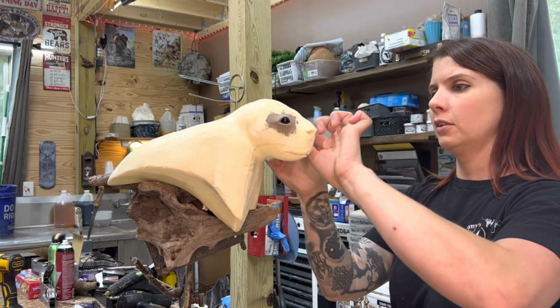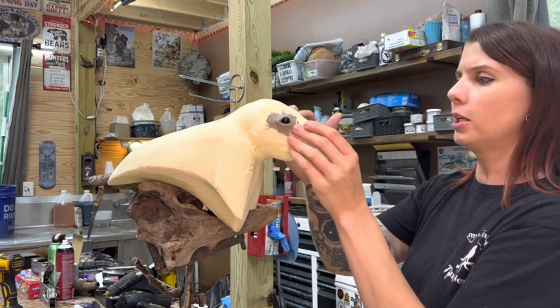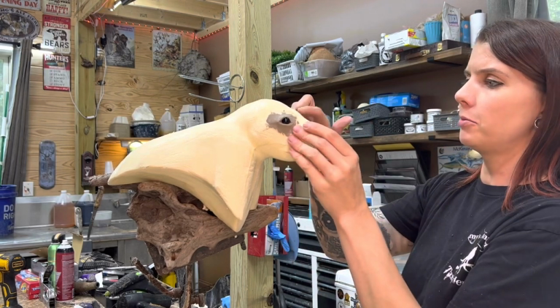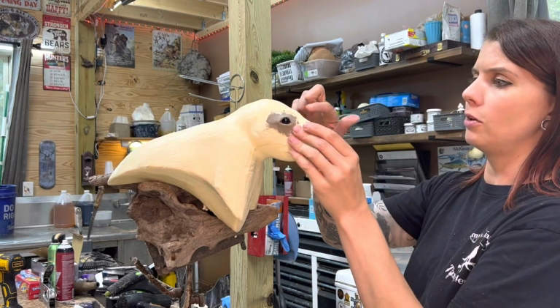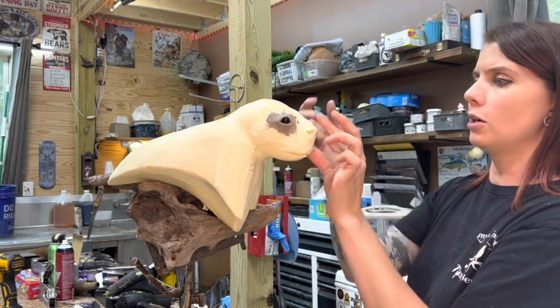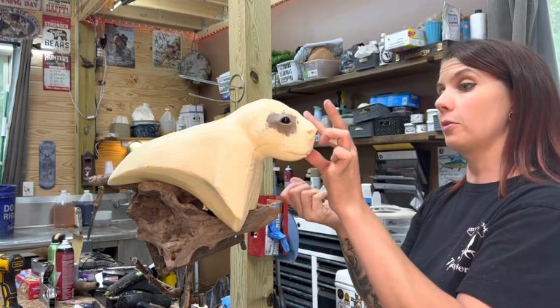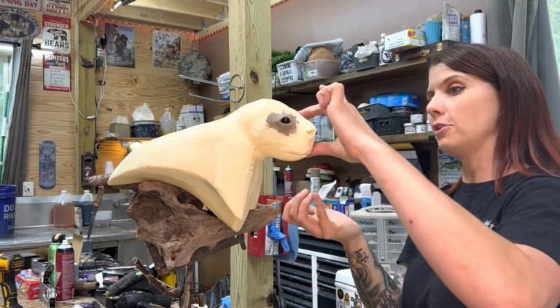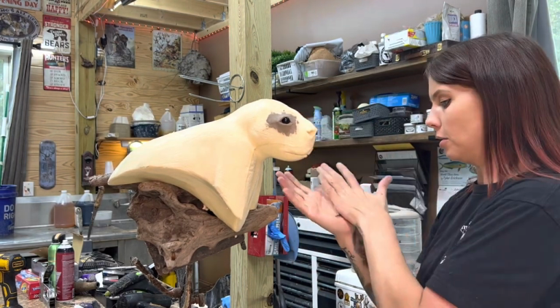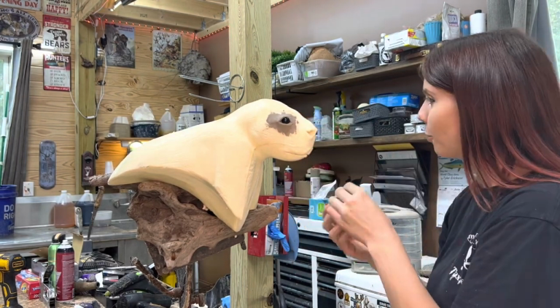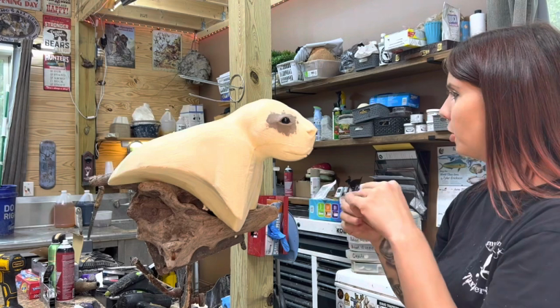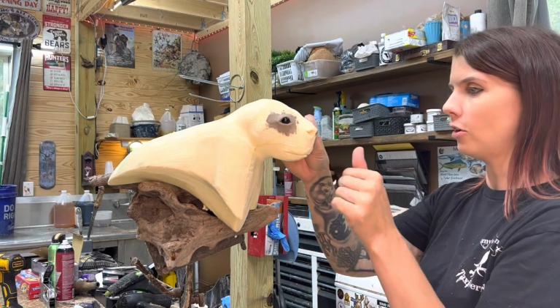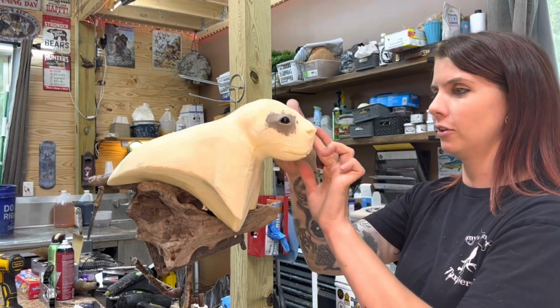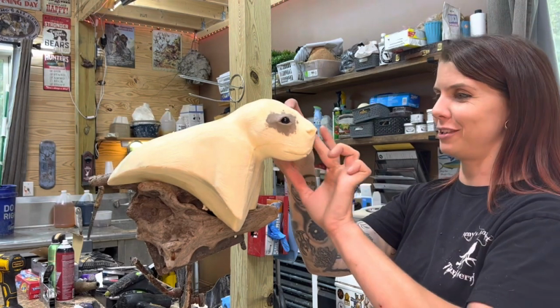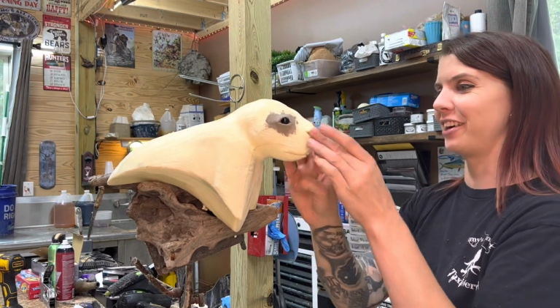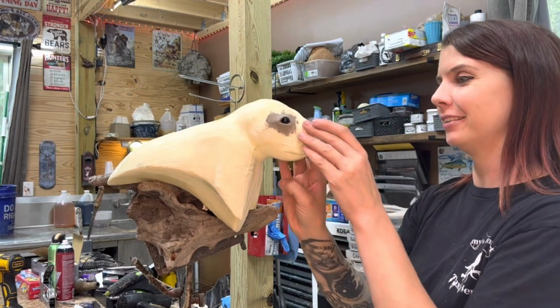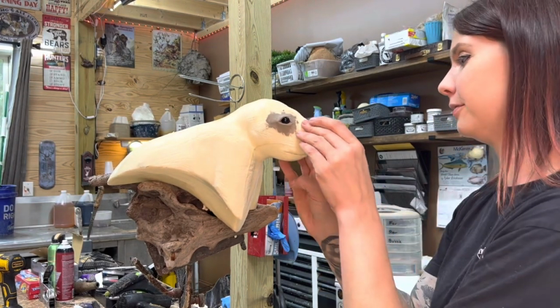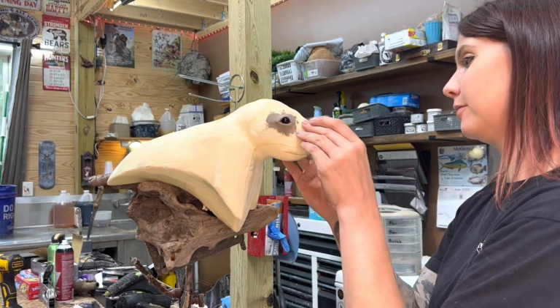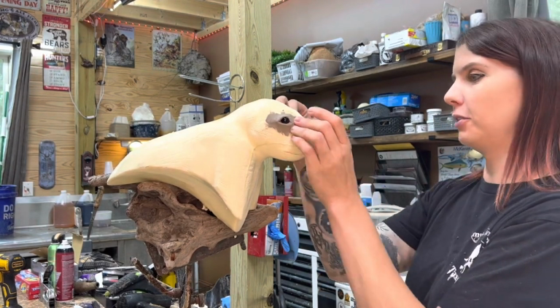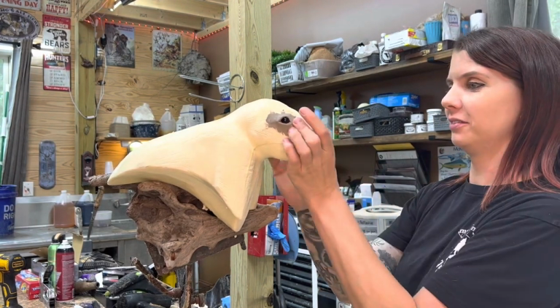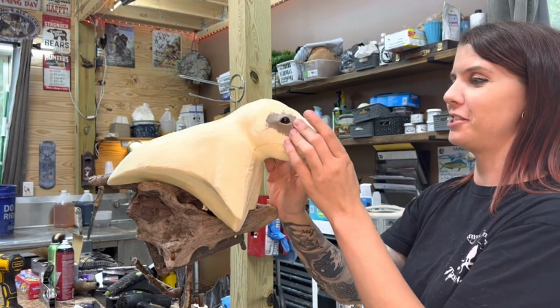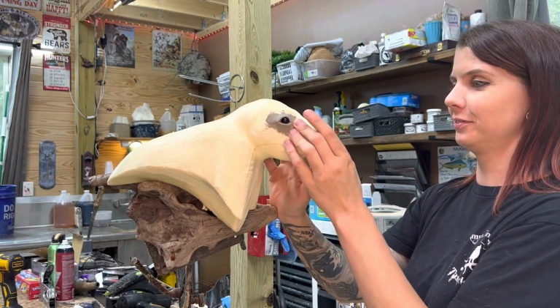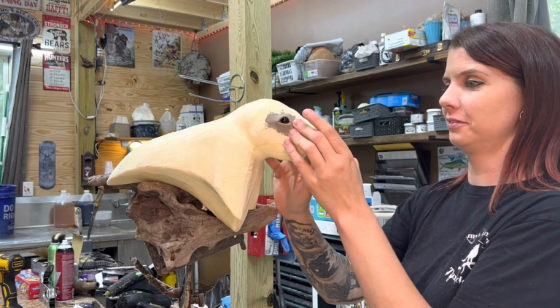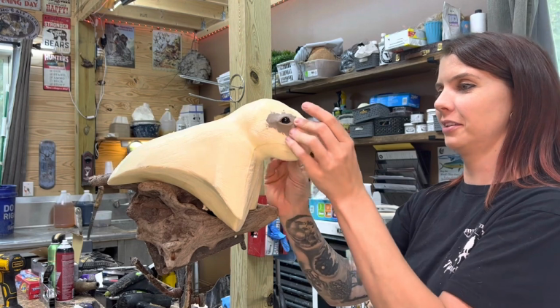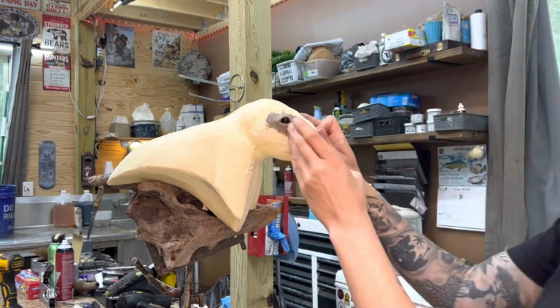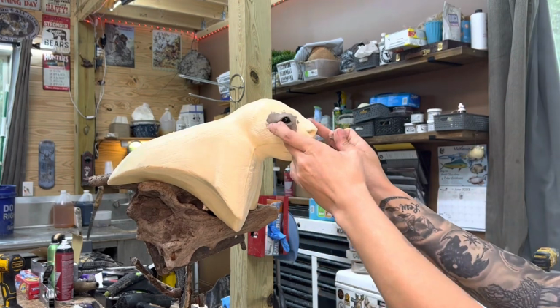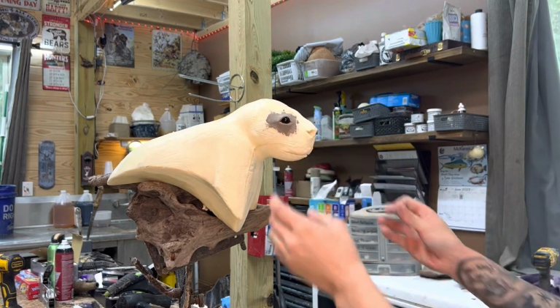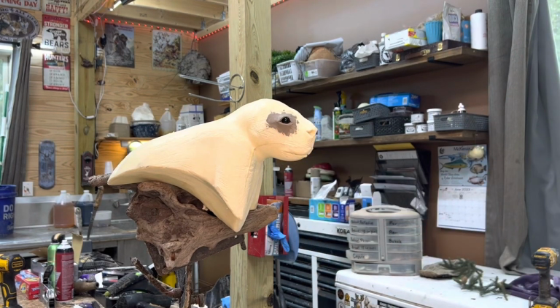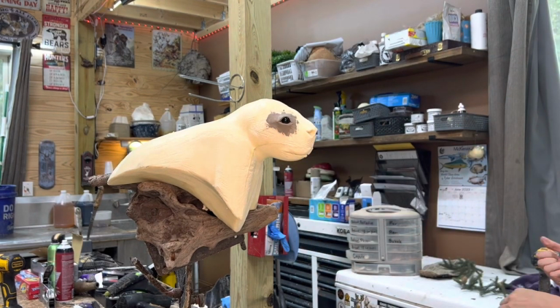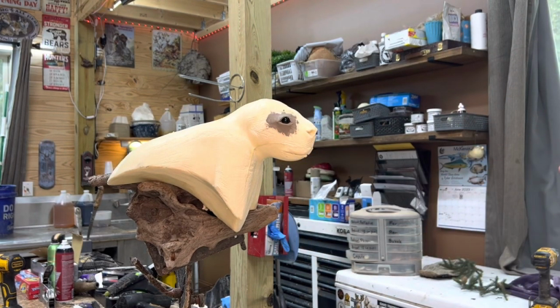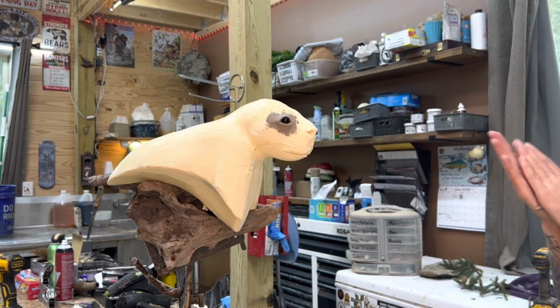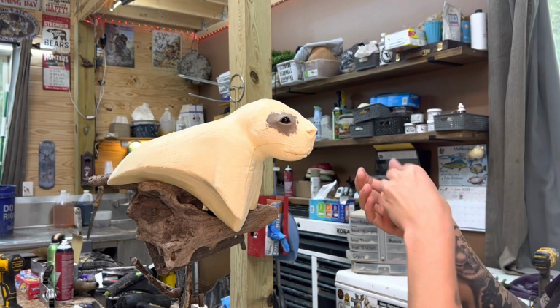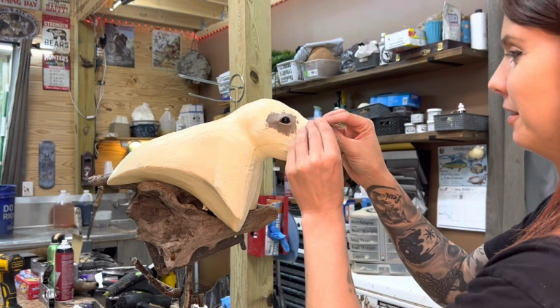If it looks like I'm running my mouth, I'm always running my mouth, but not usually in a video. Today I was talking to my friend while I worked. I prefer to sometimes film videos and then do a voiceover later.